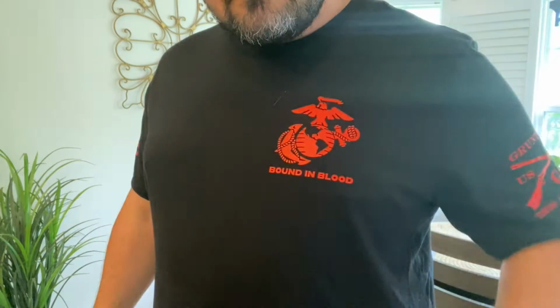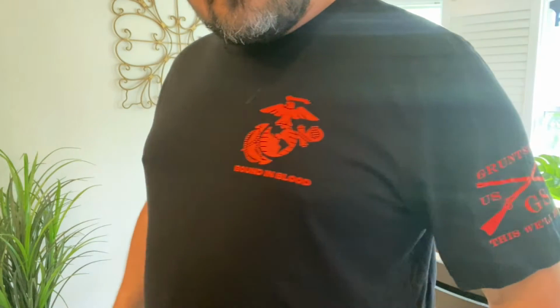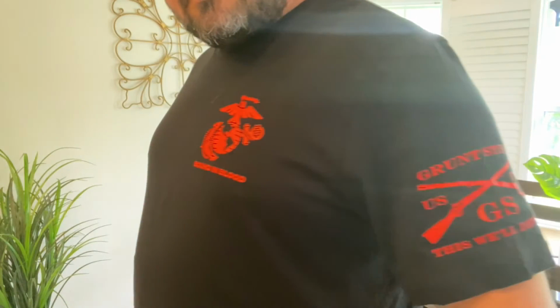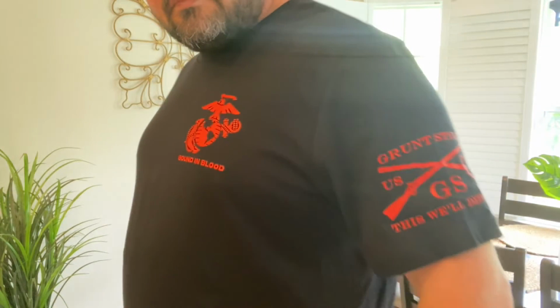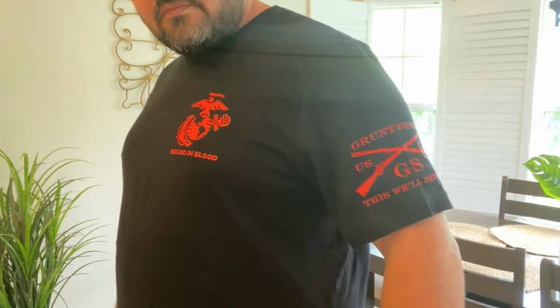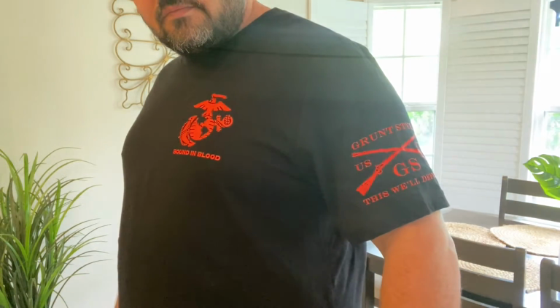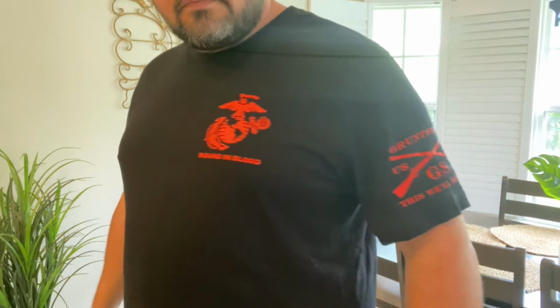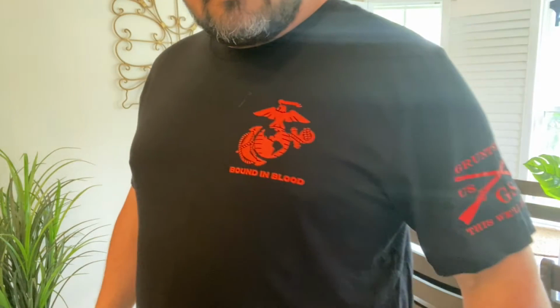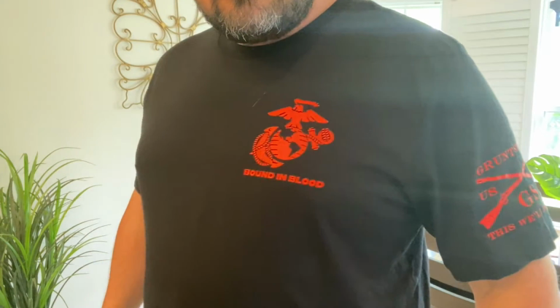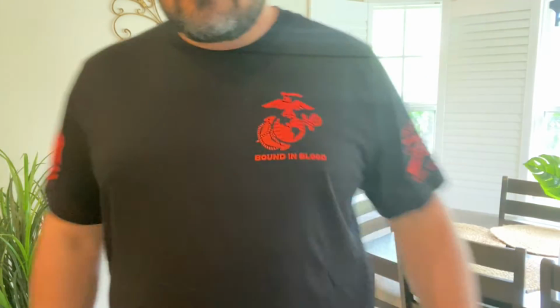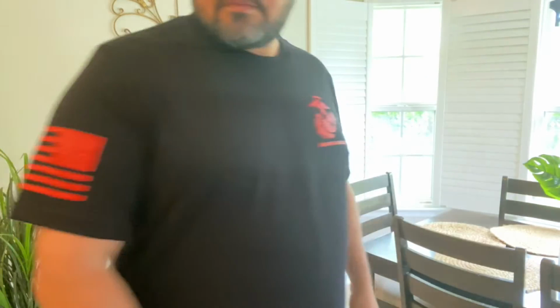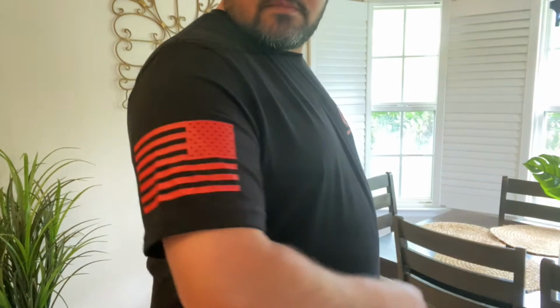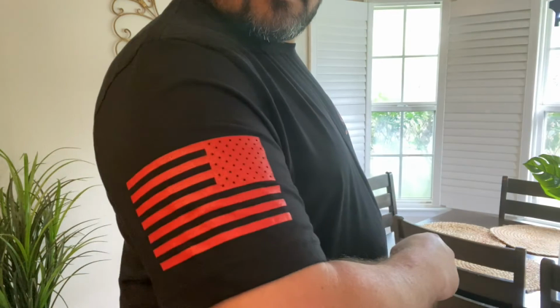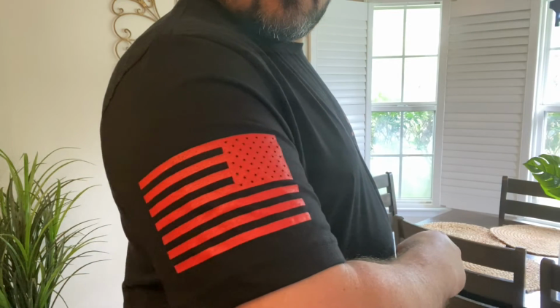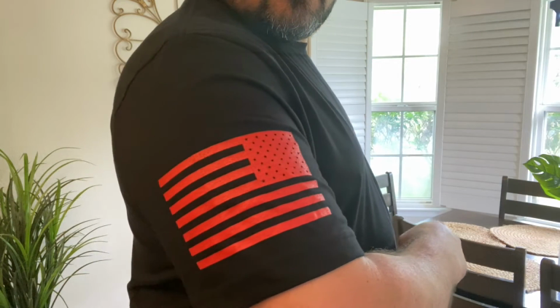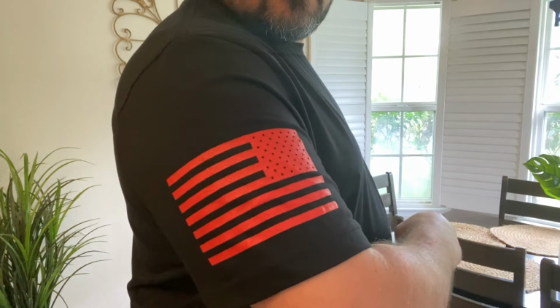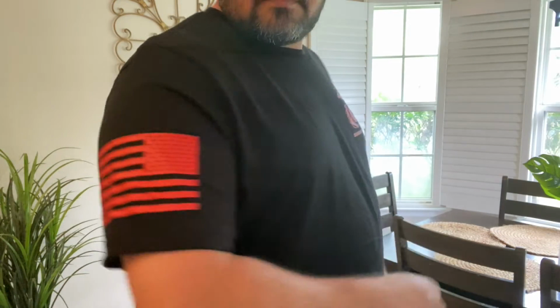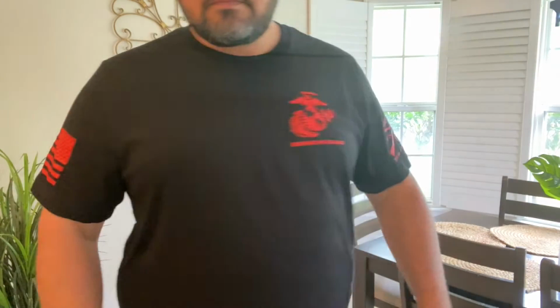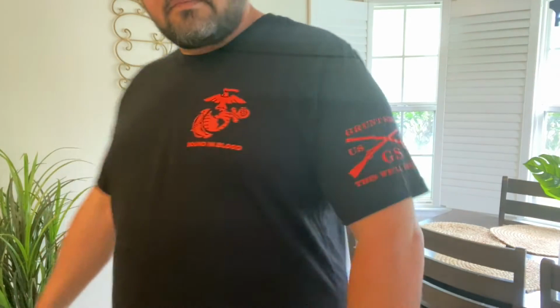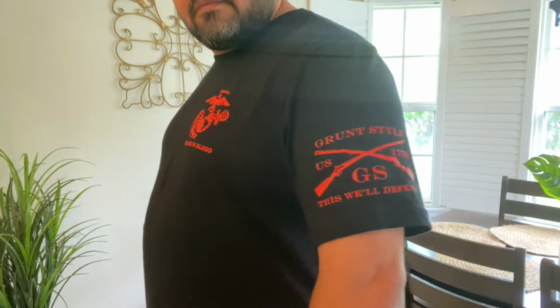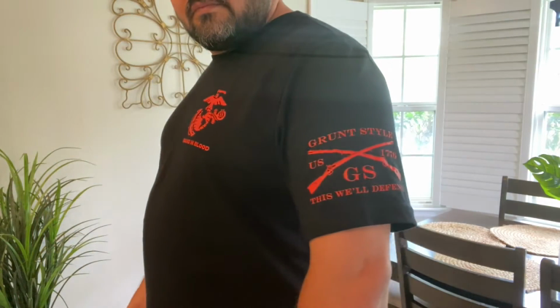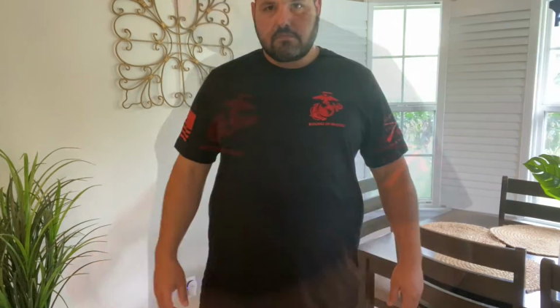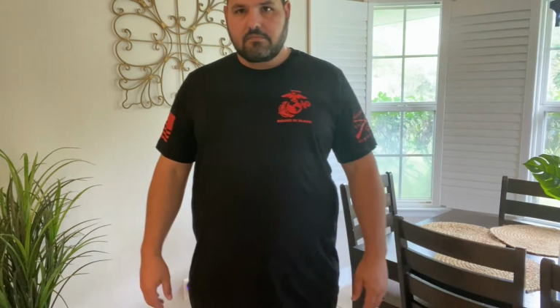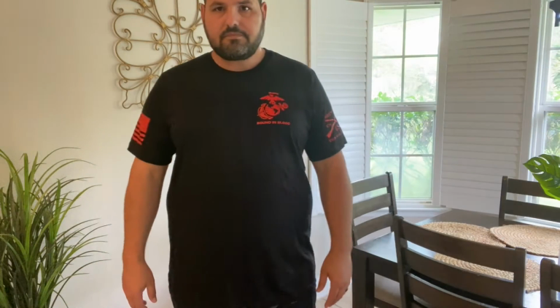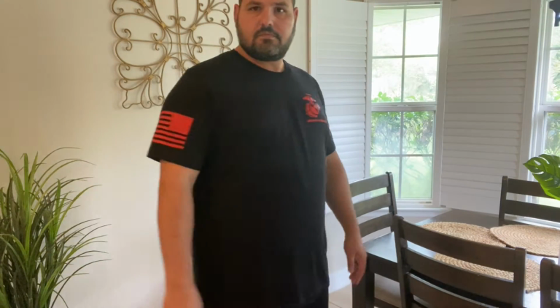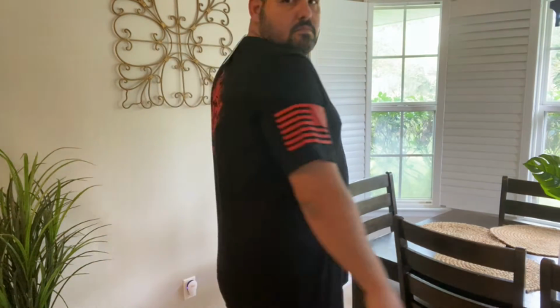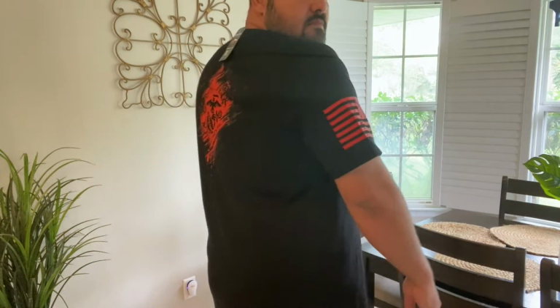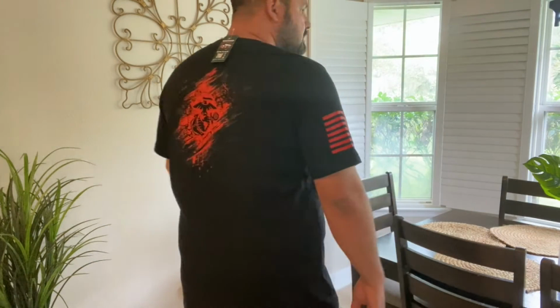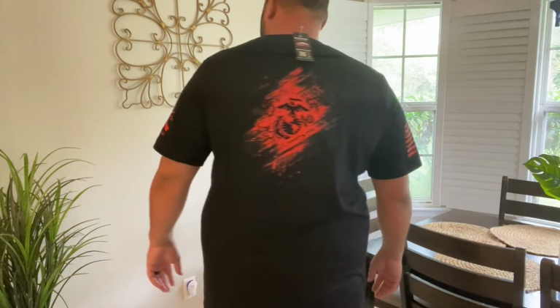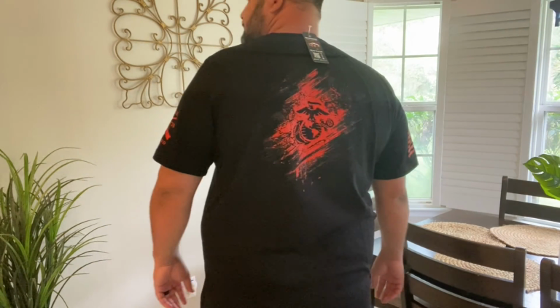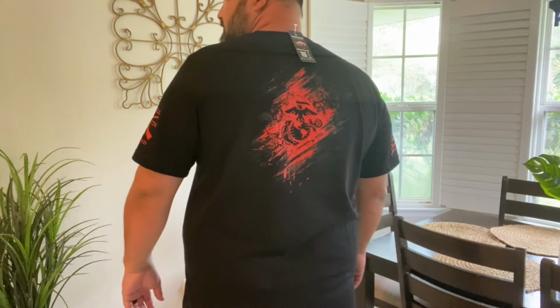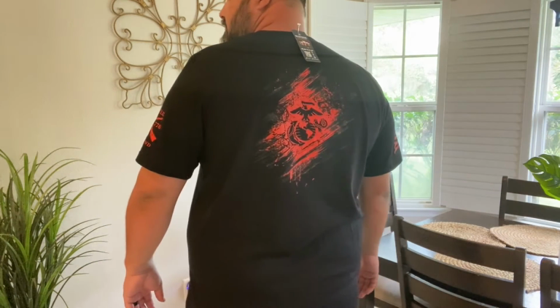I wanted to give you a quick look at this shirt and how it looks on me. I'm a bigger dude, pushing a lot of ways, so if you are kind of like me, this is kind of how it's gonna look on you. Pretty cool looking shirts.